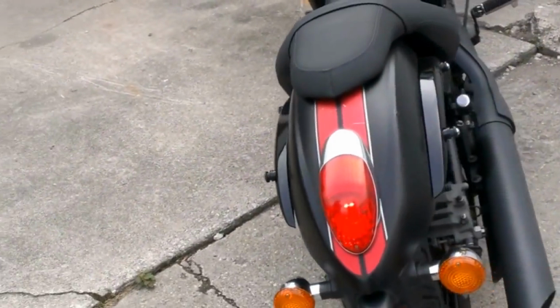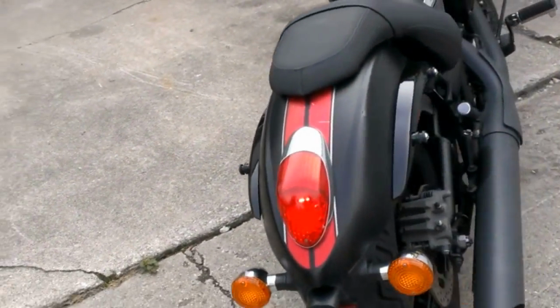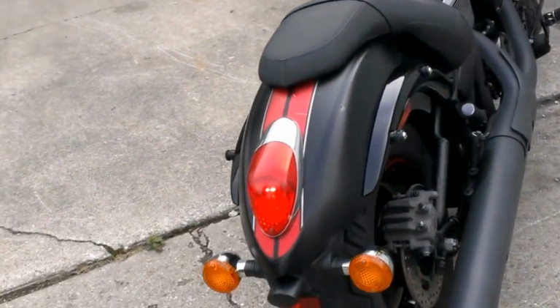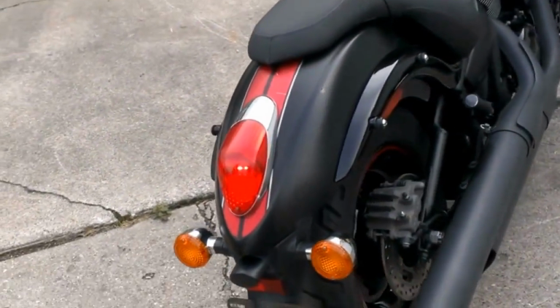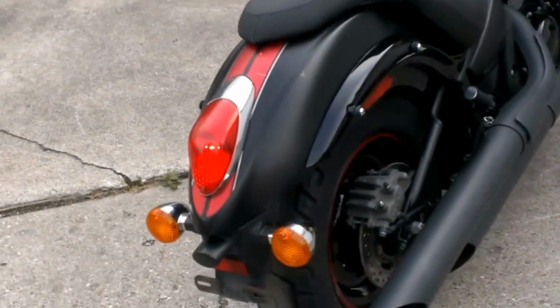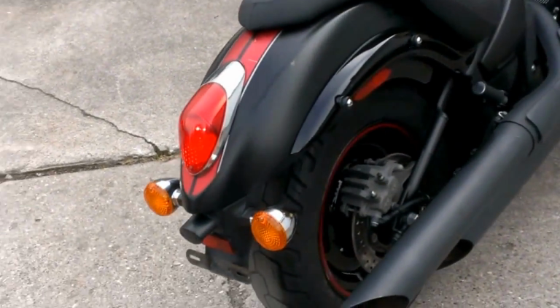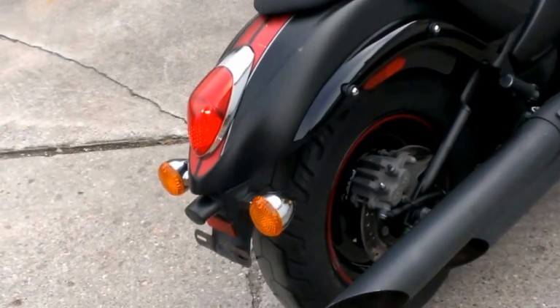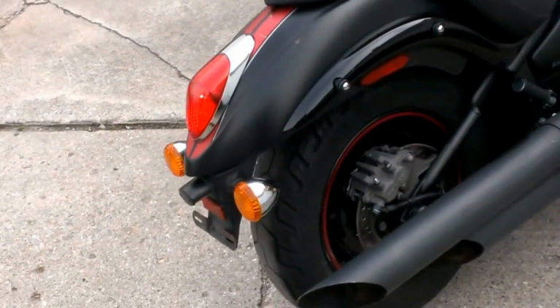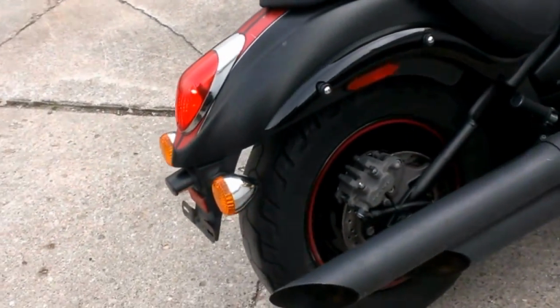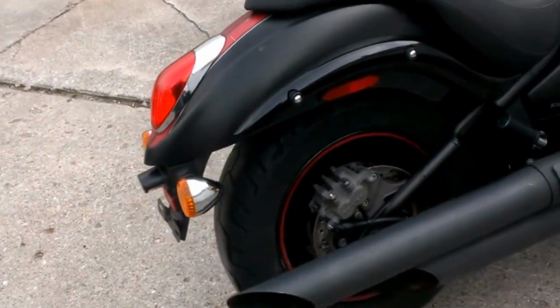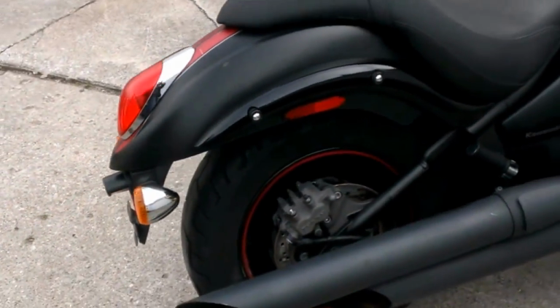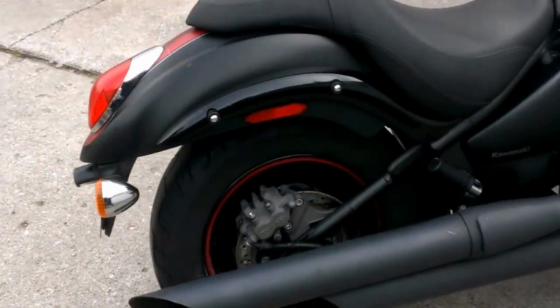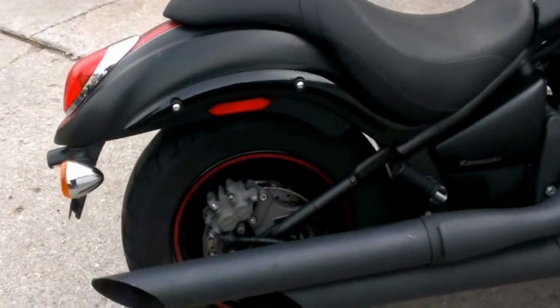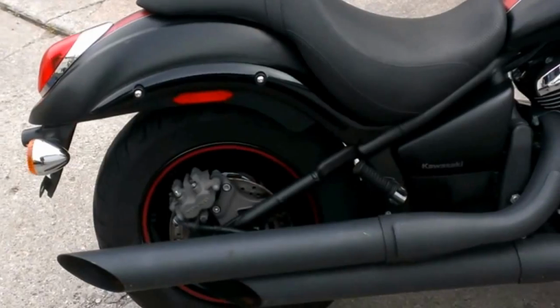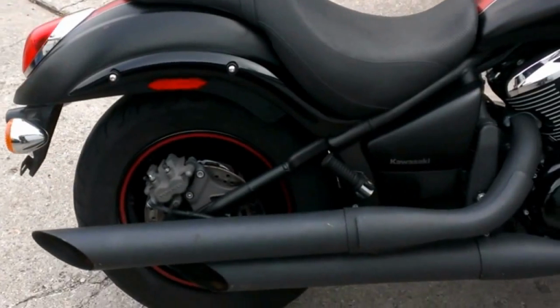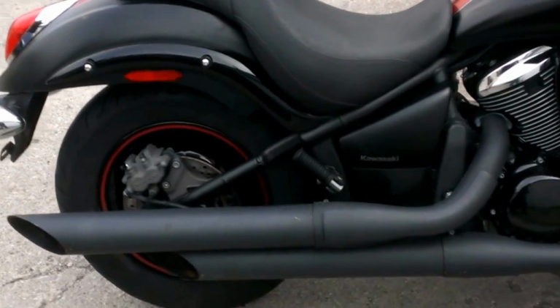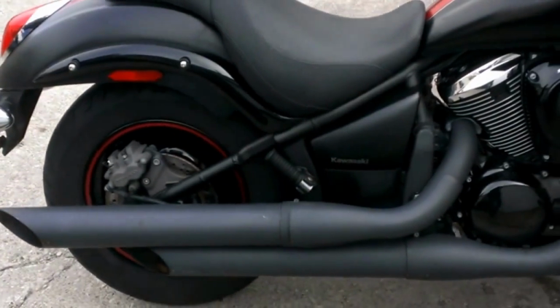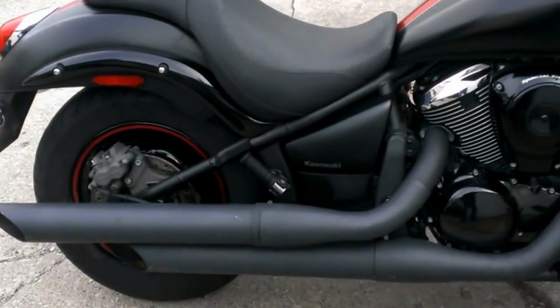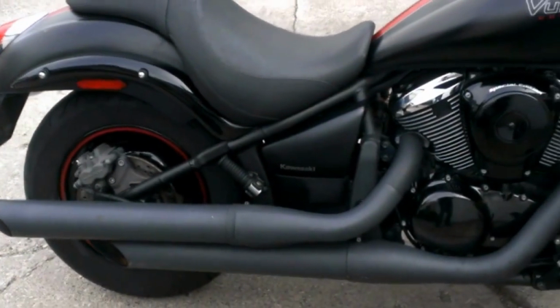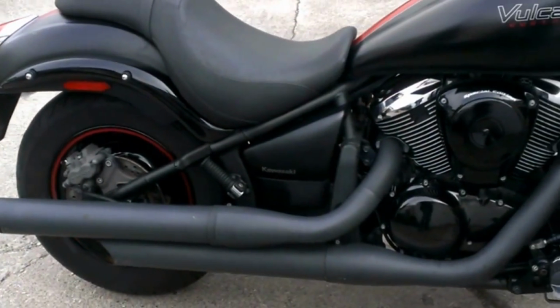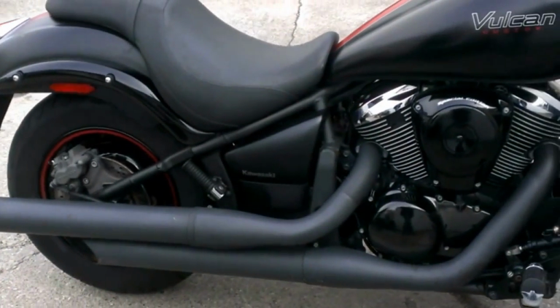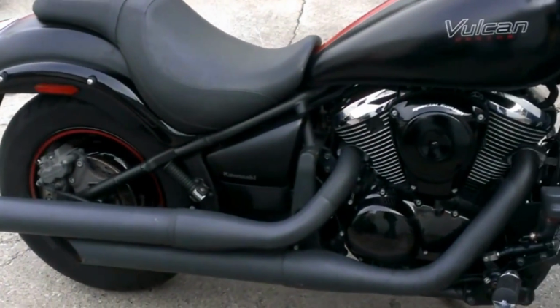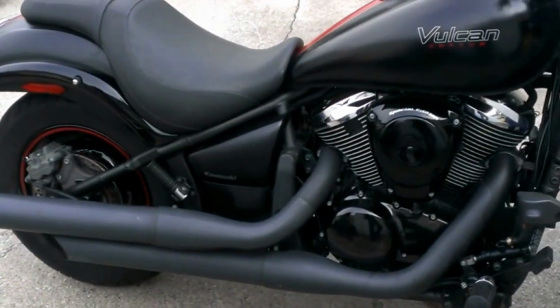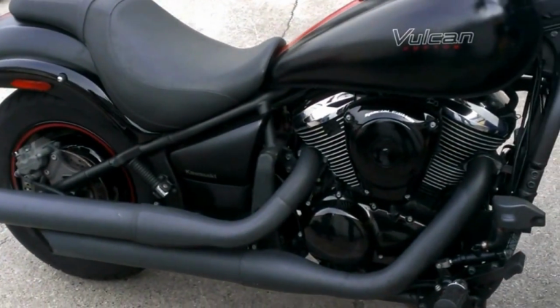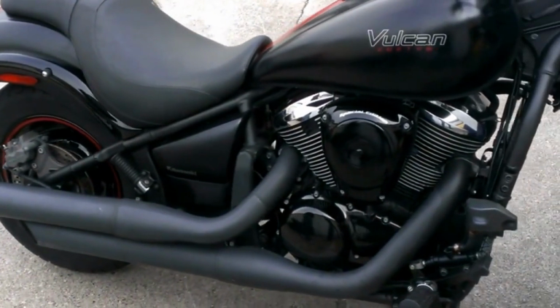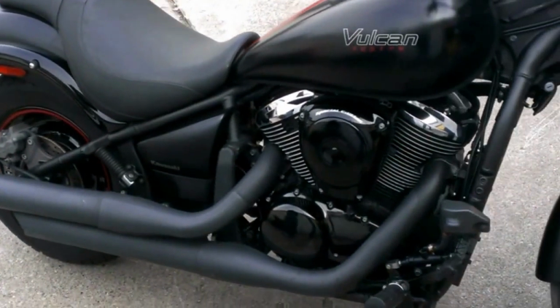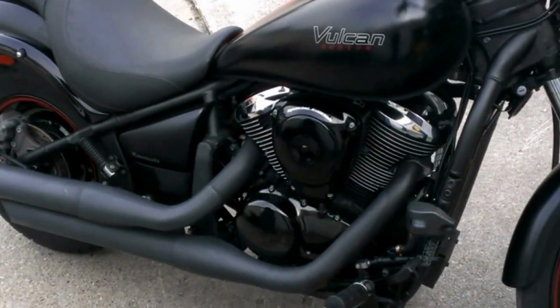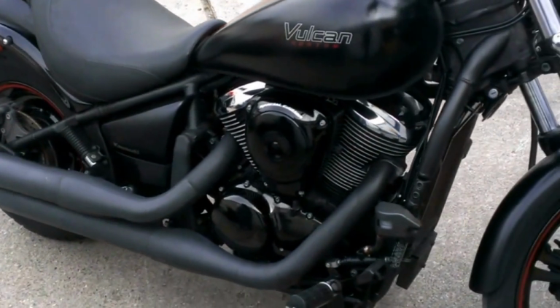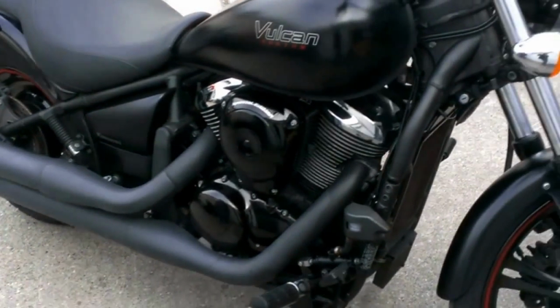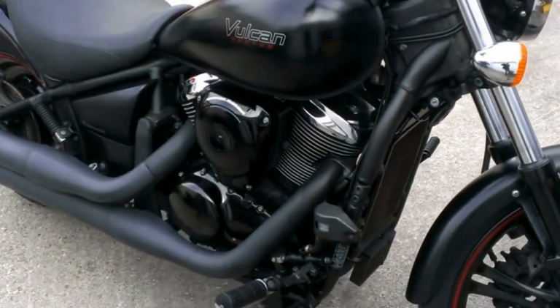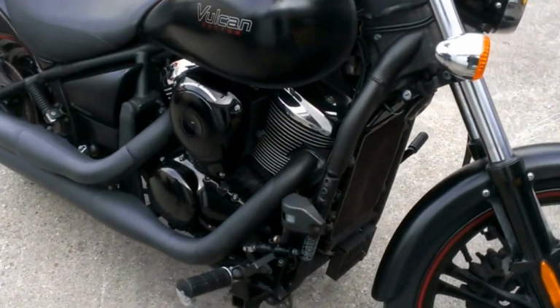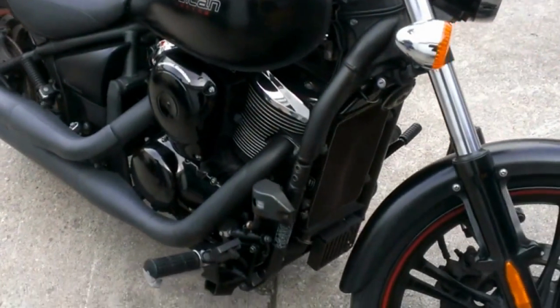Just serviced at a dealership. All fluids changed, inspected, and includes a one-year warranty. Save thousands. Why buy new? Only $59.99.